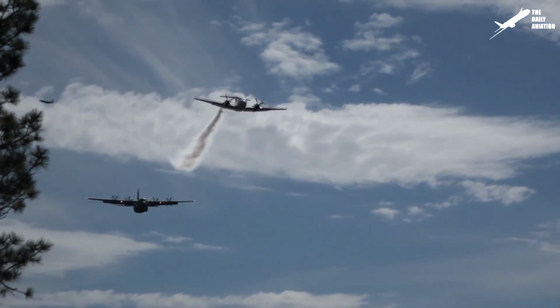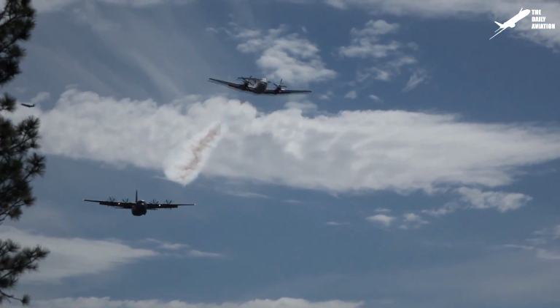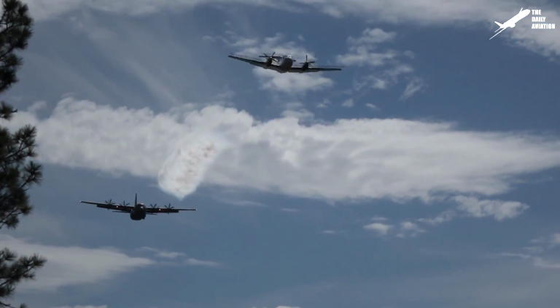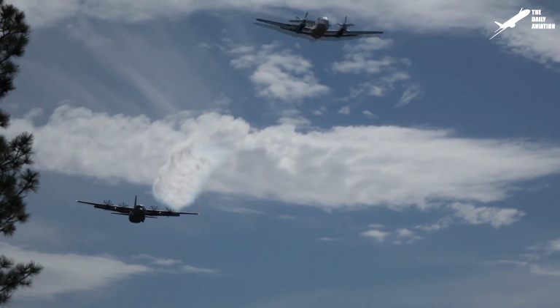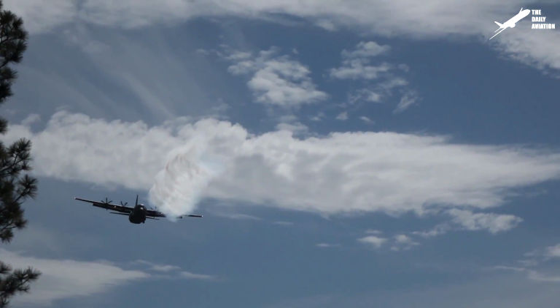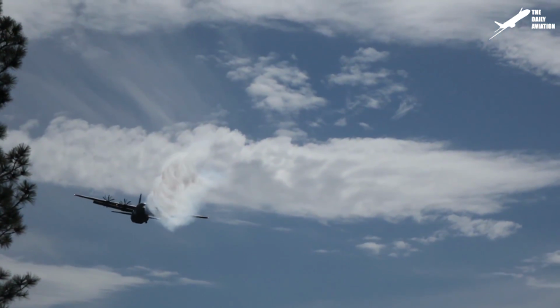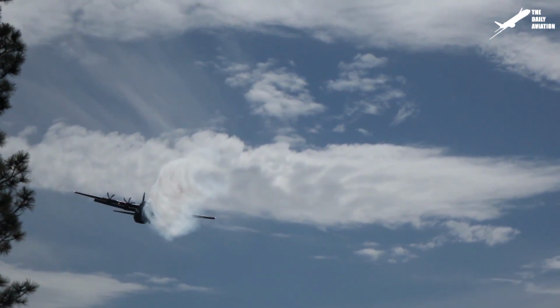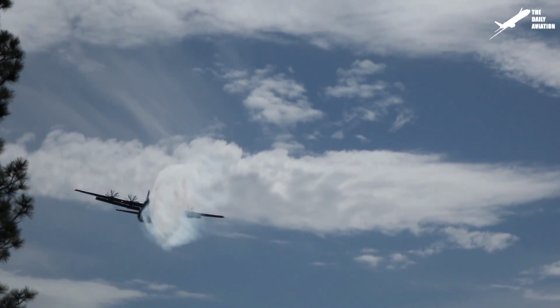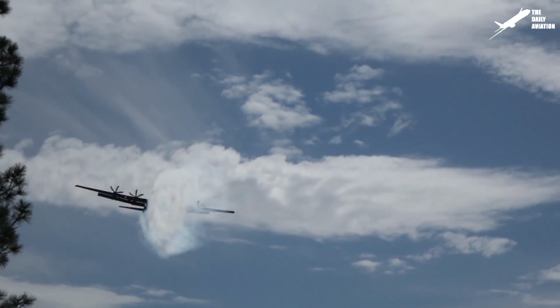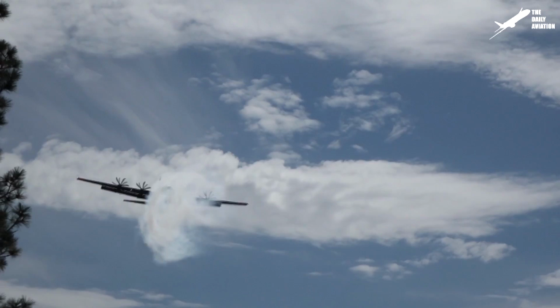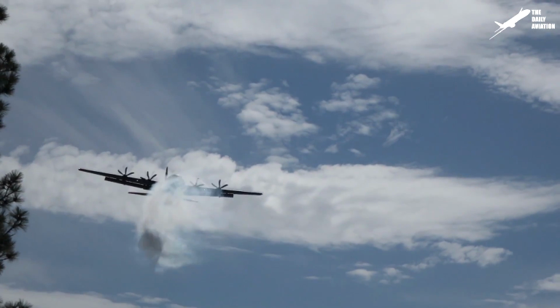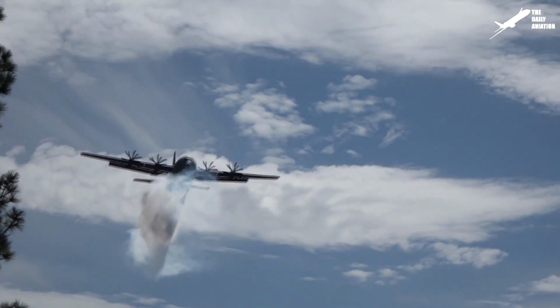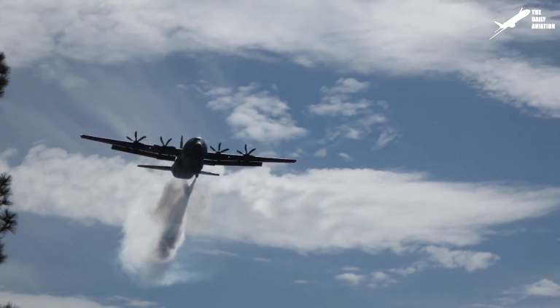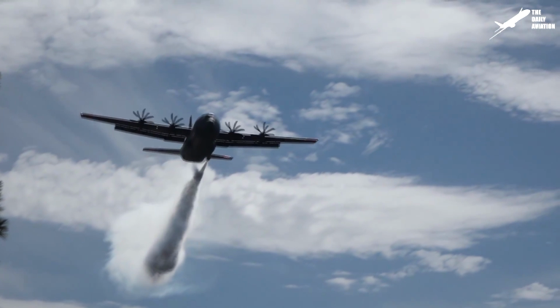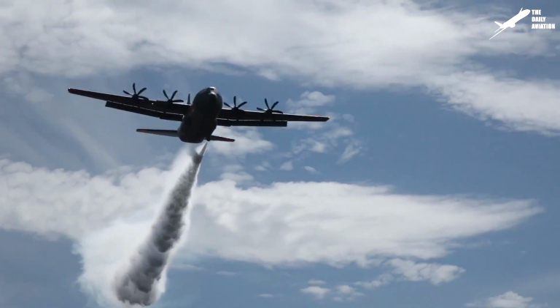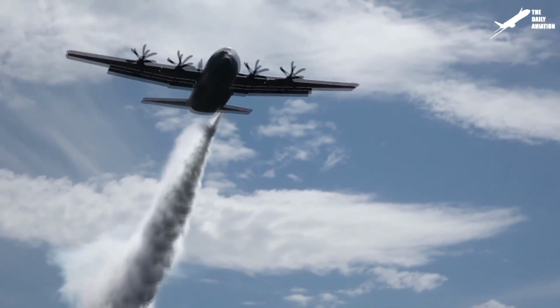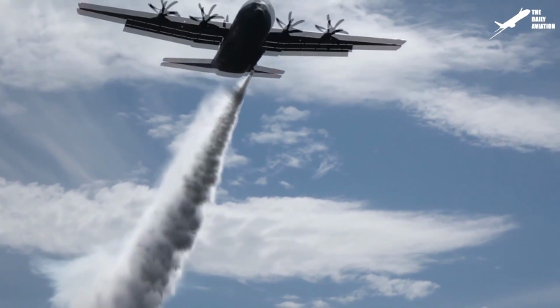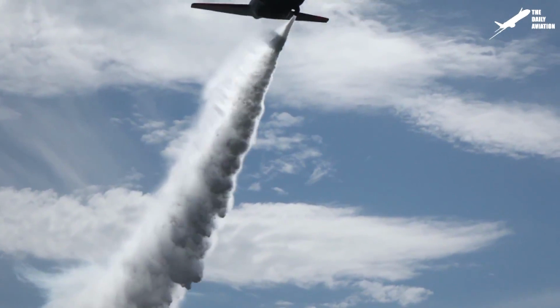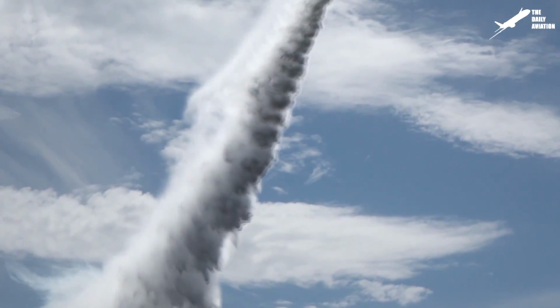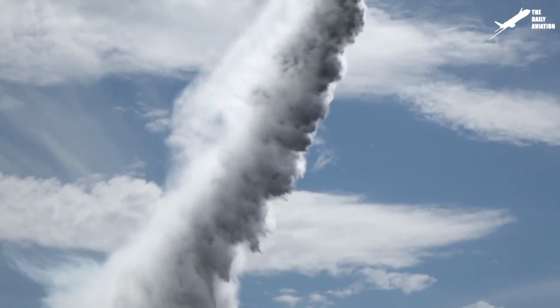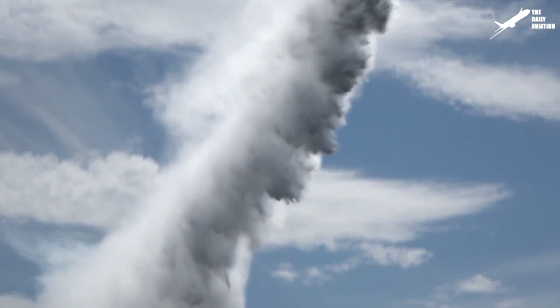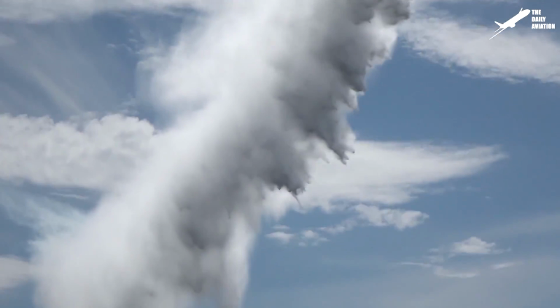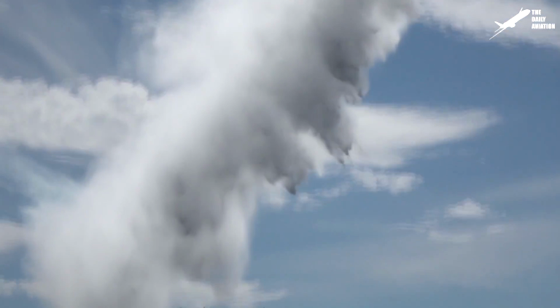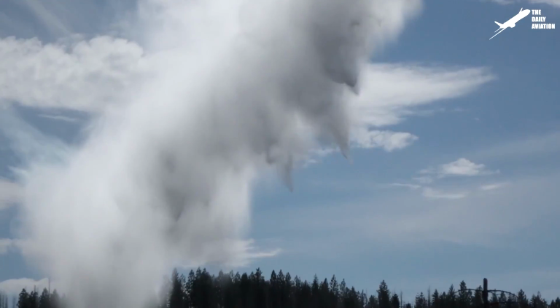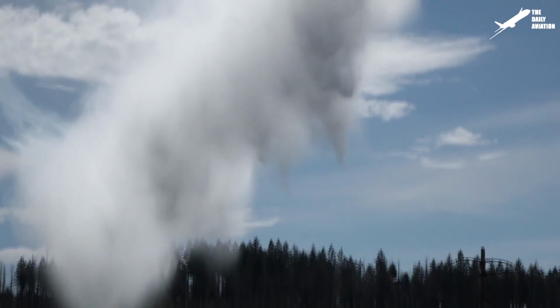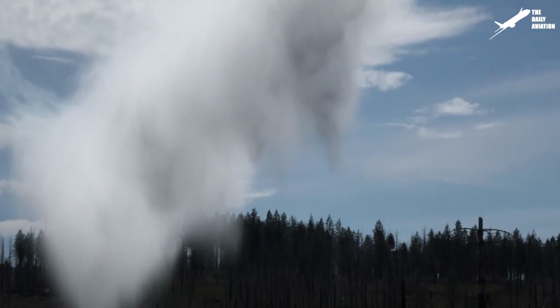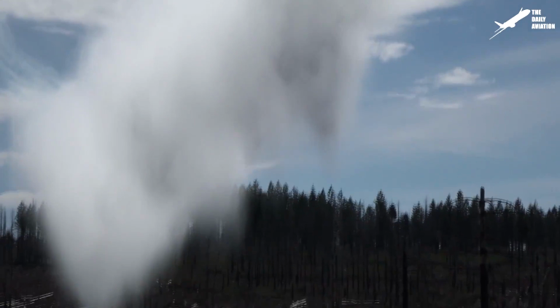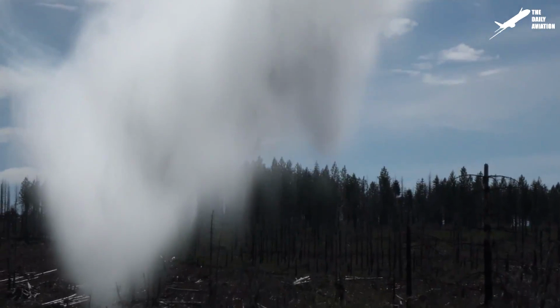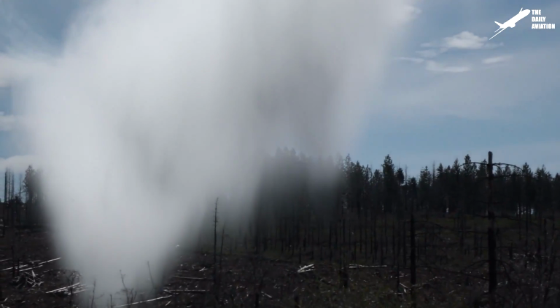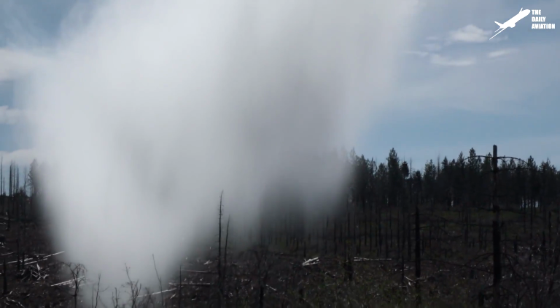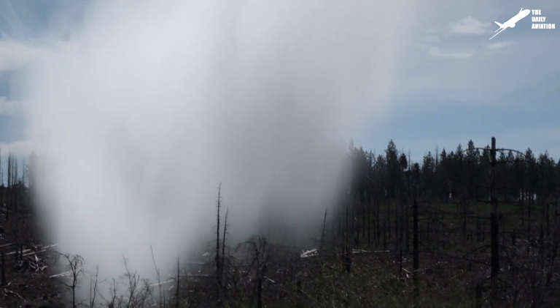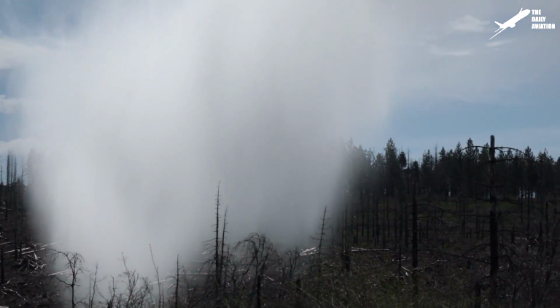Nearly 50 years after its creation, the Modular Airborne Firefighting System continues to be actively used, mainly because of the most recent fires the United States has experienced.